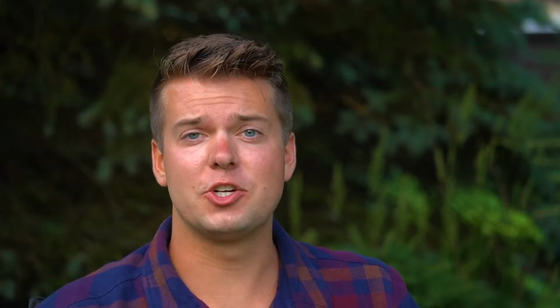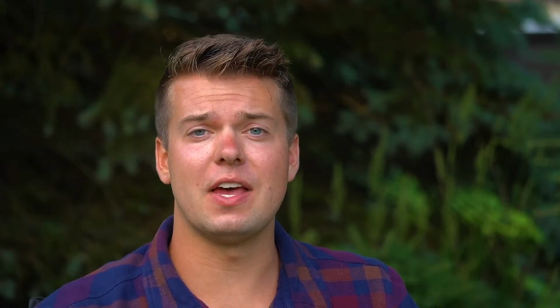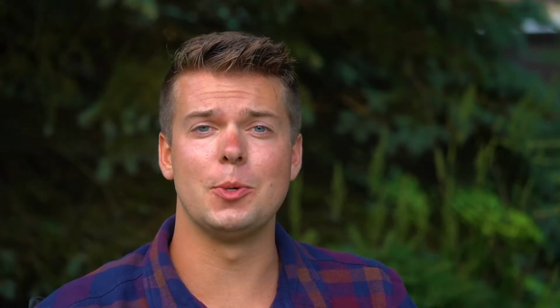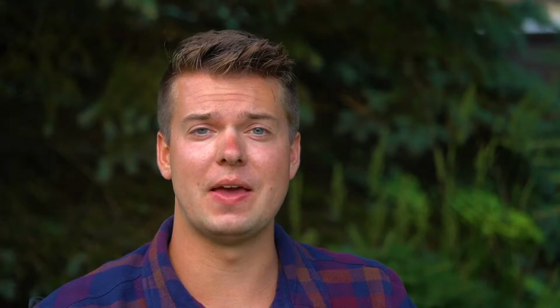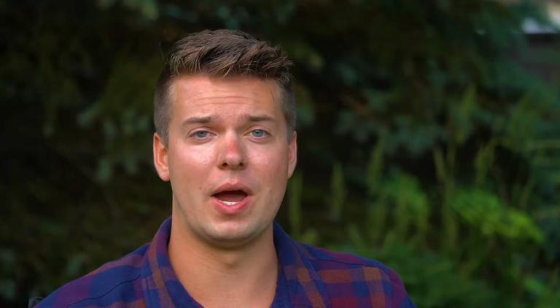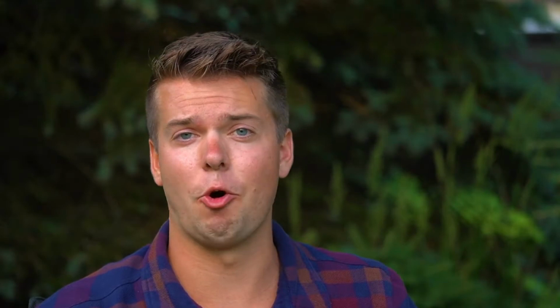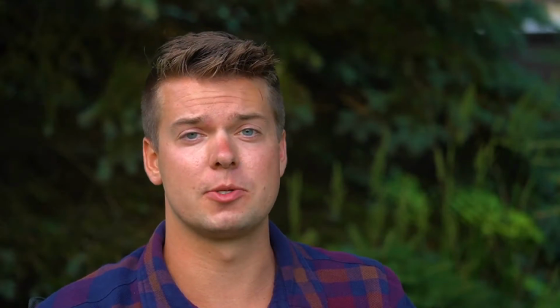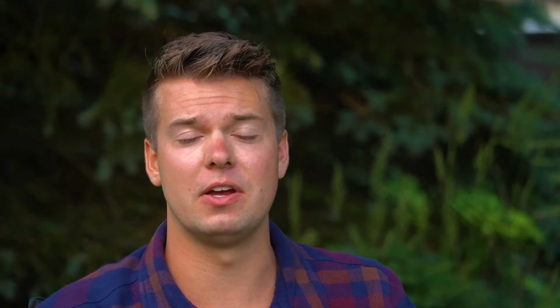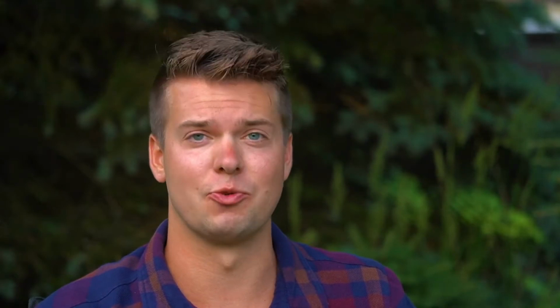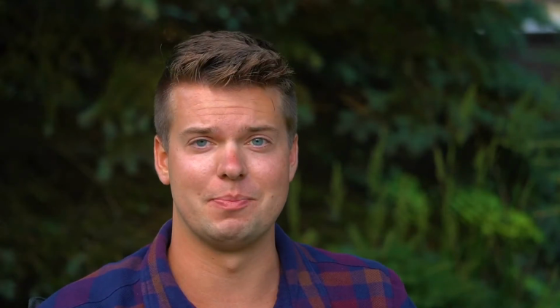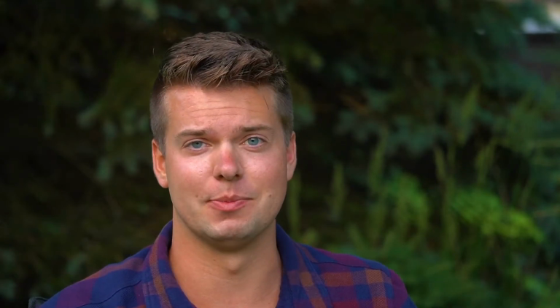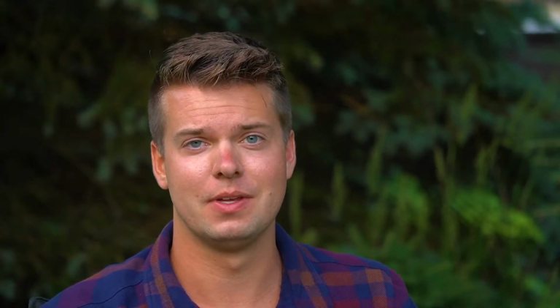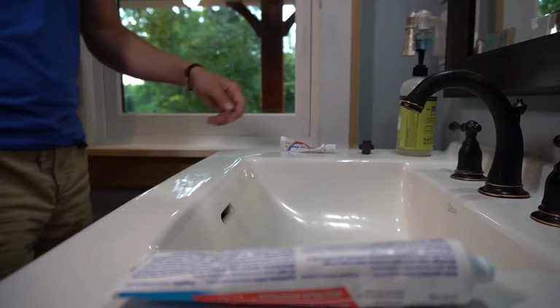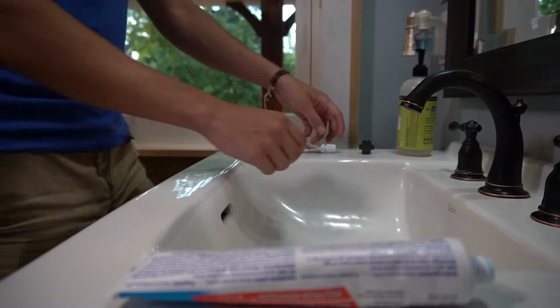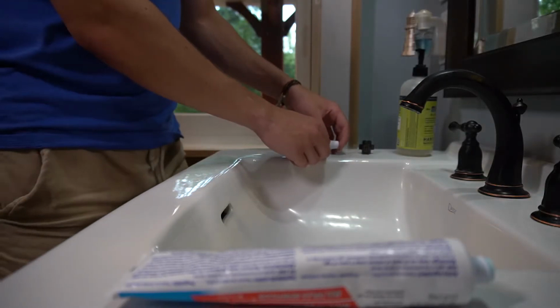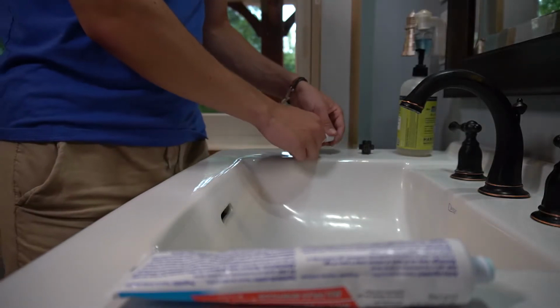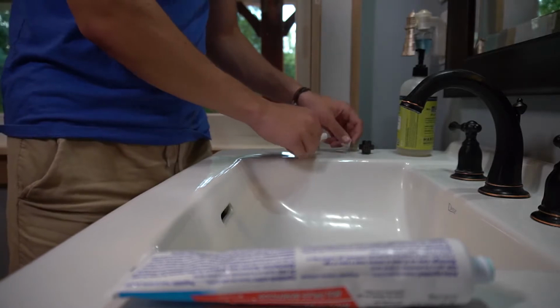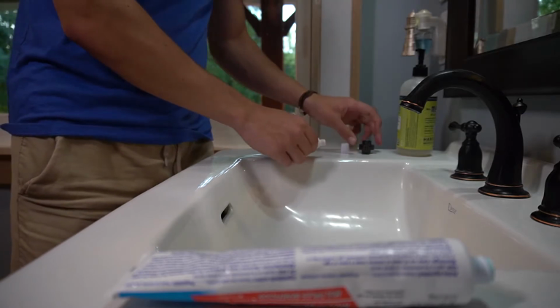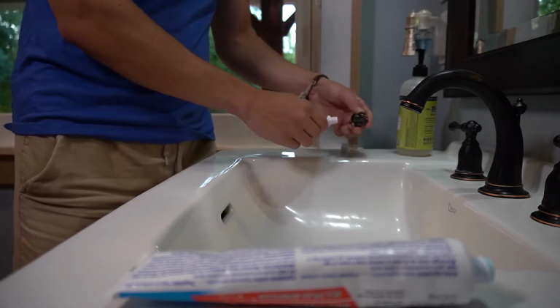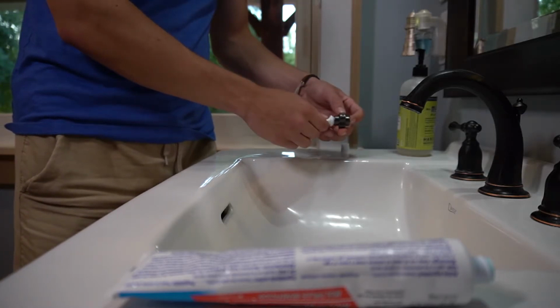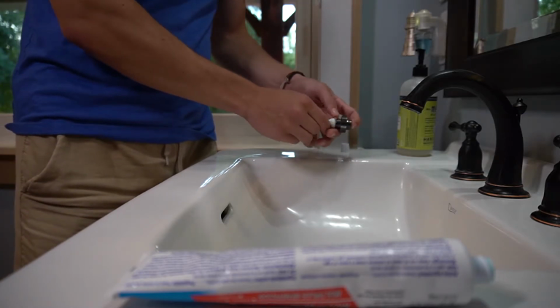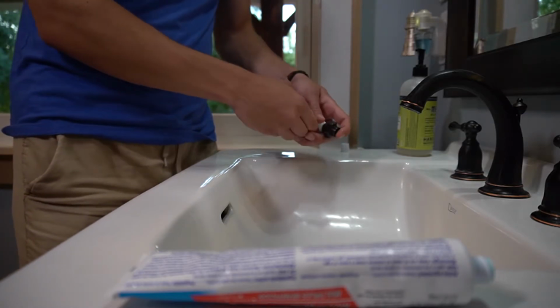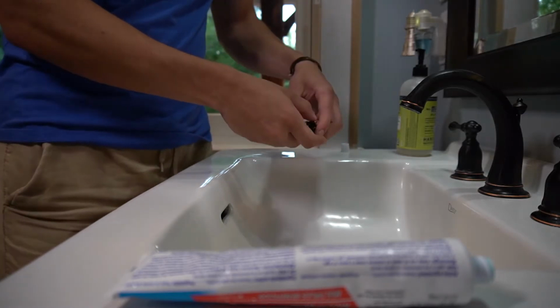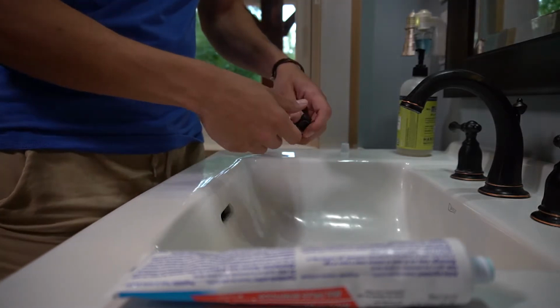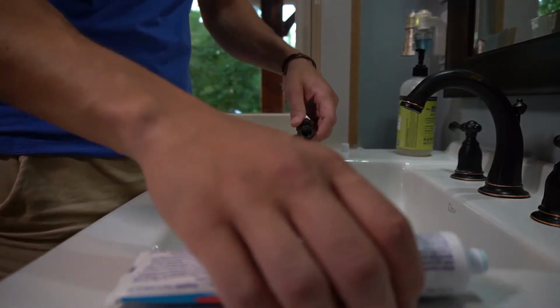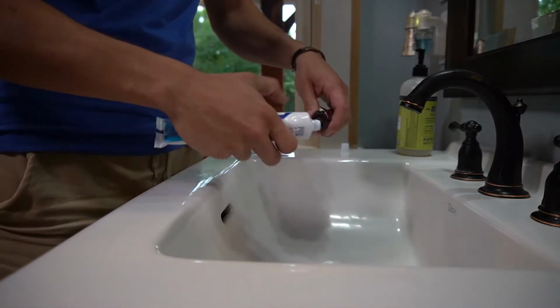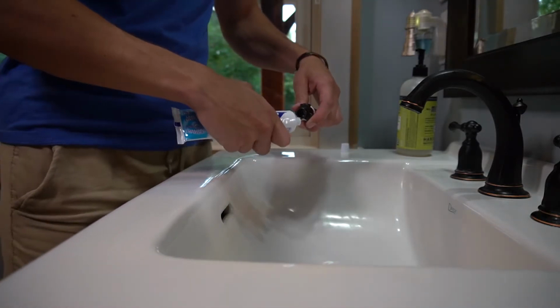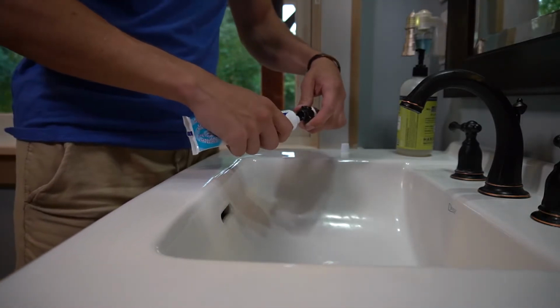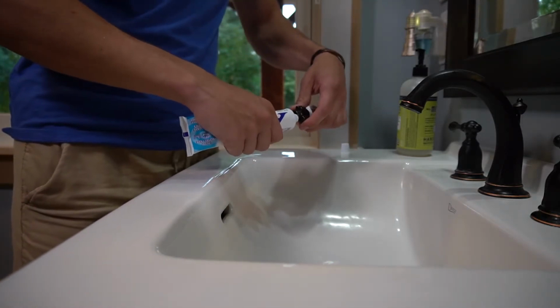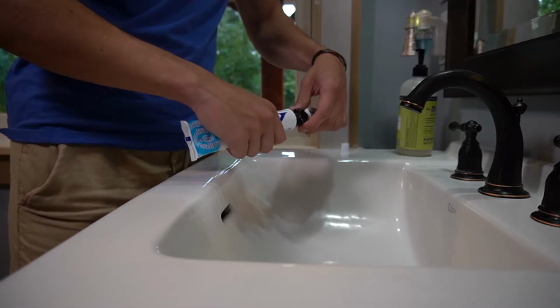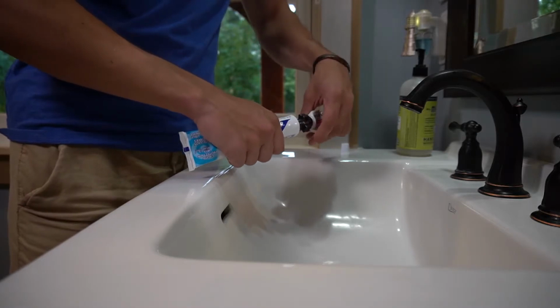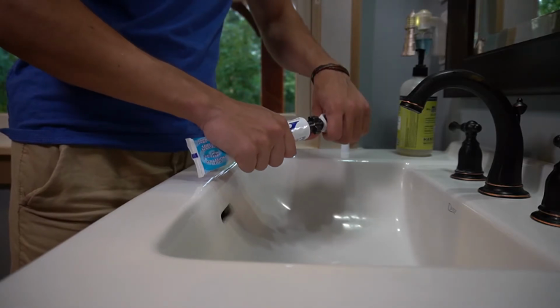Finding travel-sized tubes in your favorite whitening or prescription variant is rarely possible. With The PacePal, you can fill your travel-sized tubes with your preference of toothpaste, while saving money by allowing you to use these travel-sized tubes more than once.